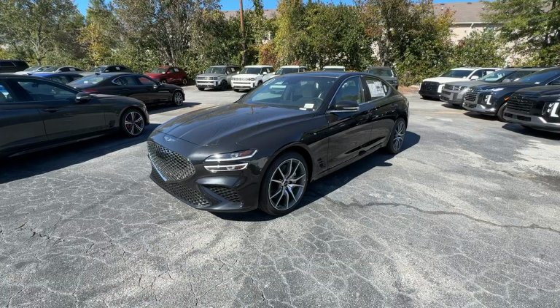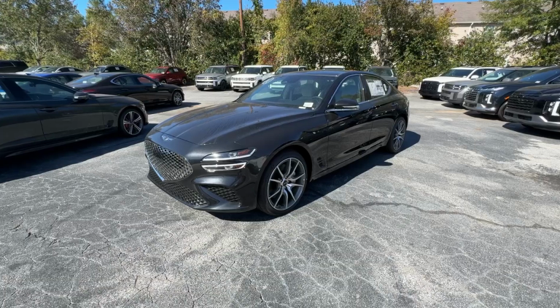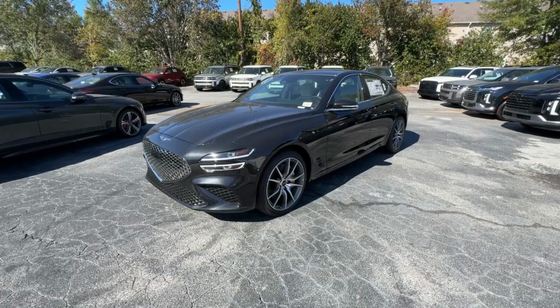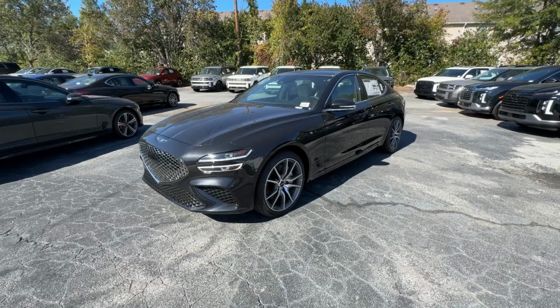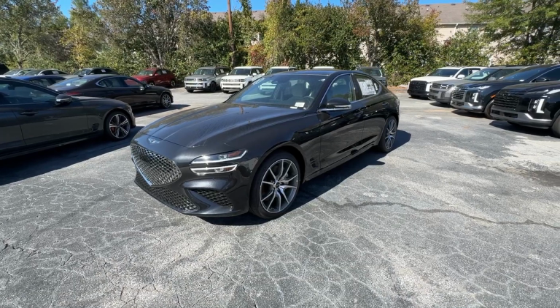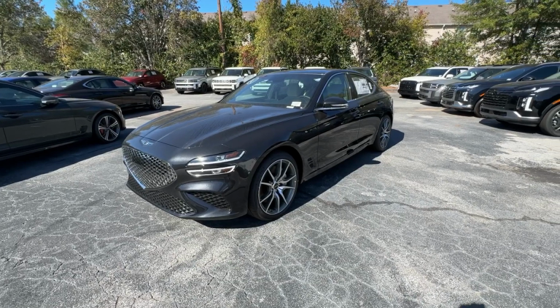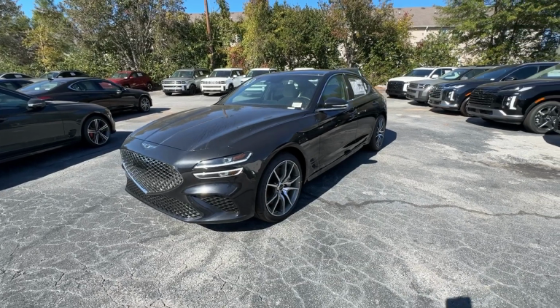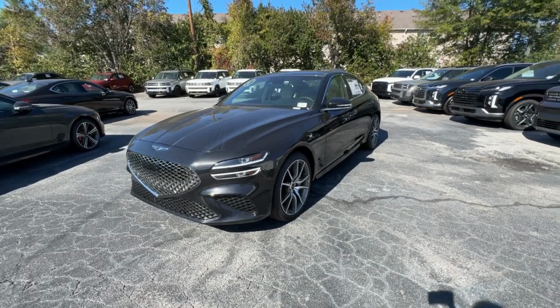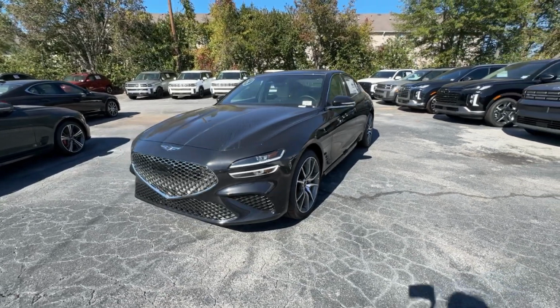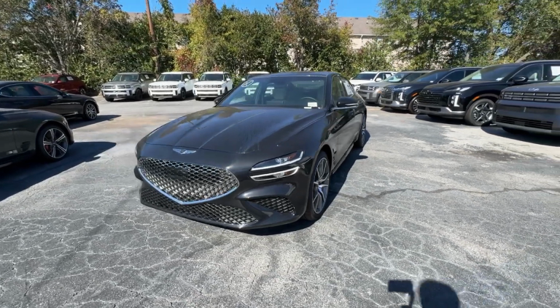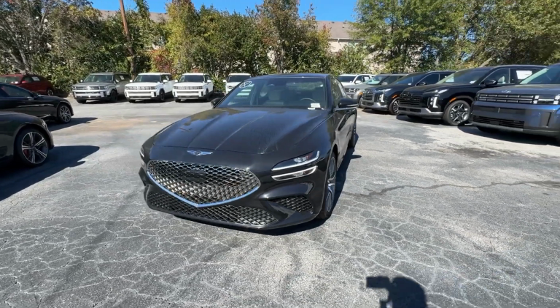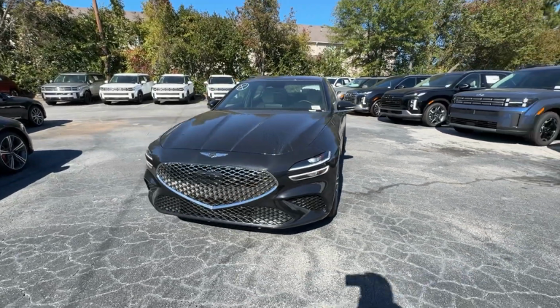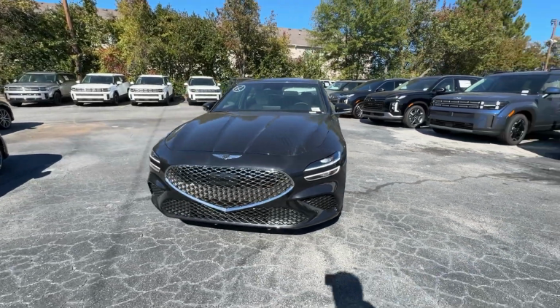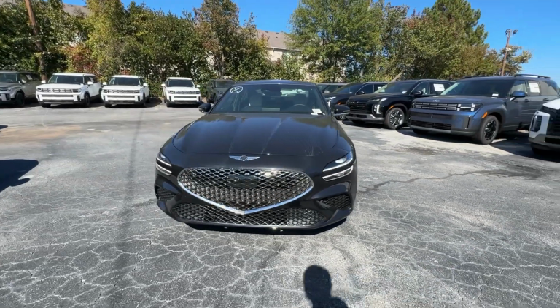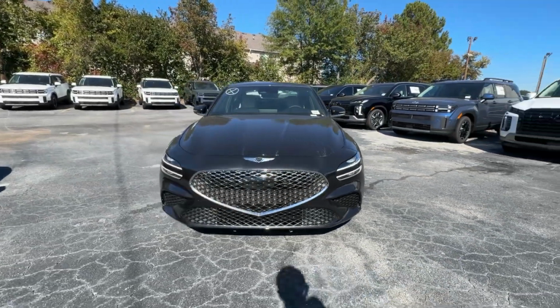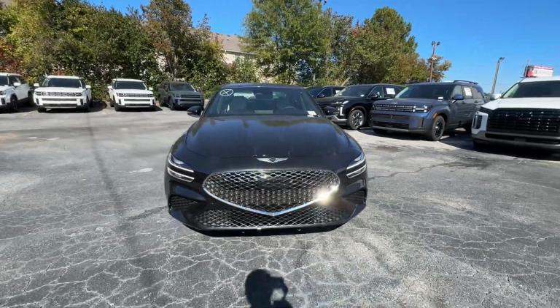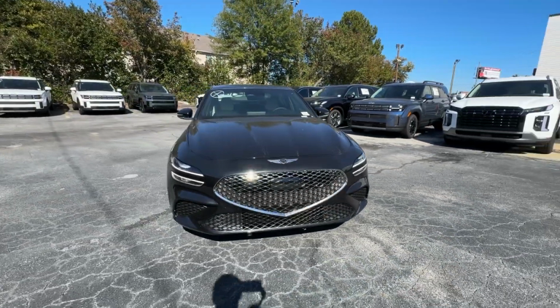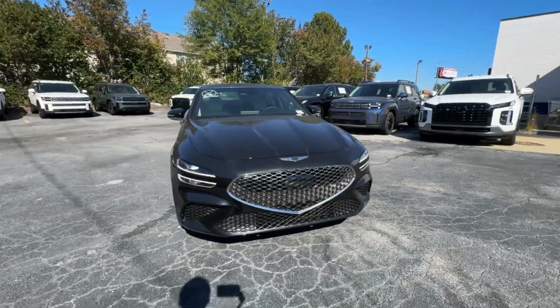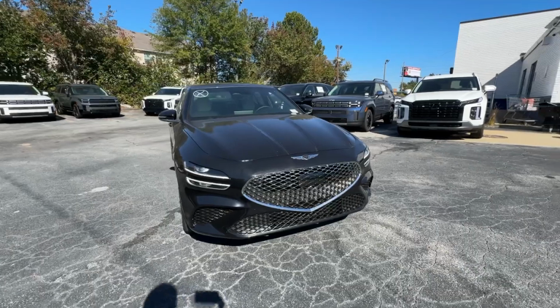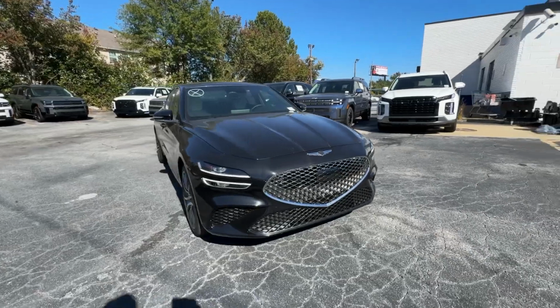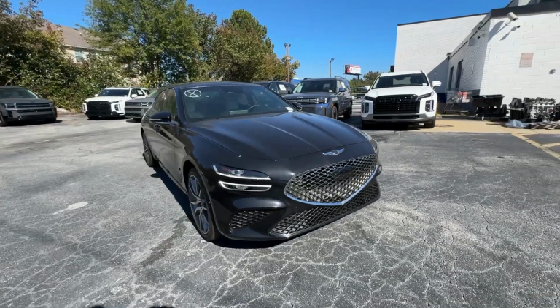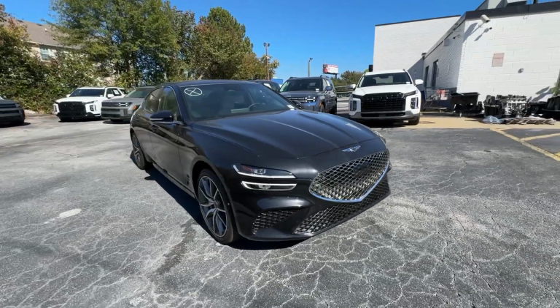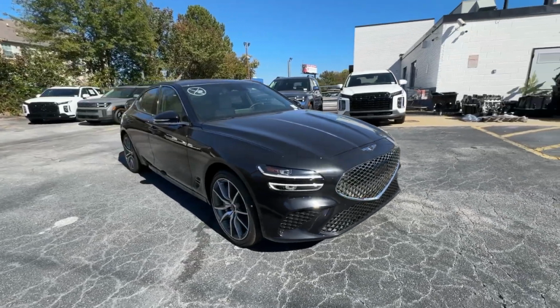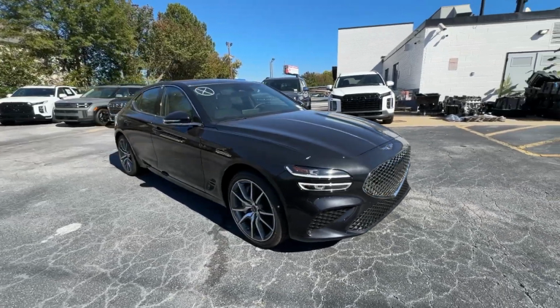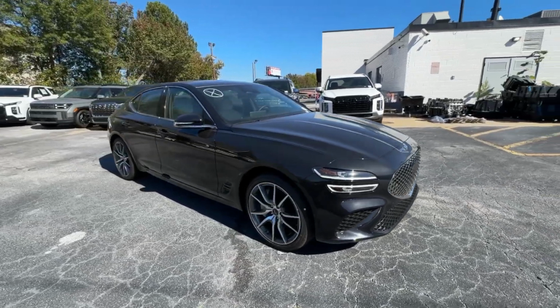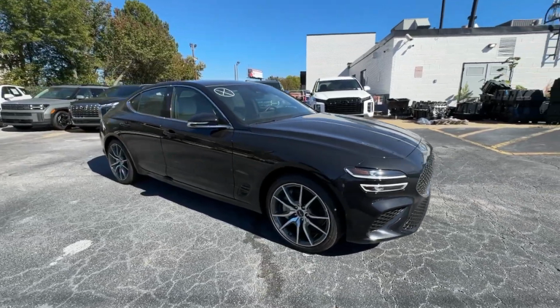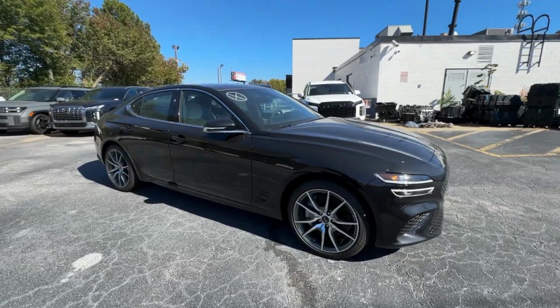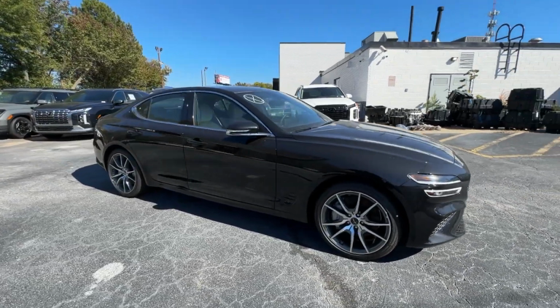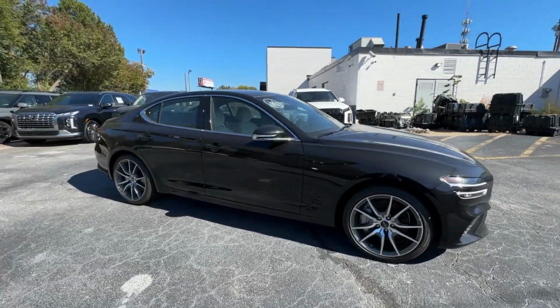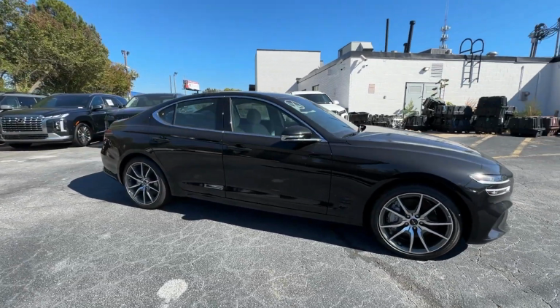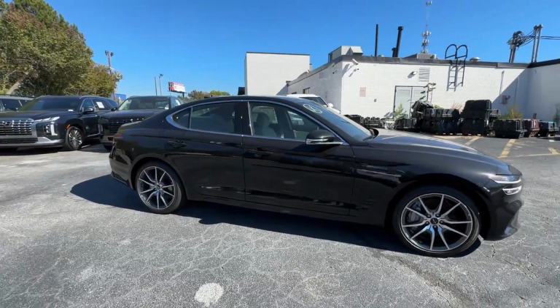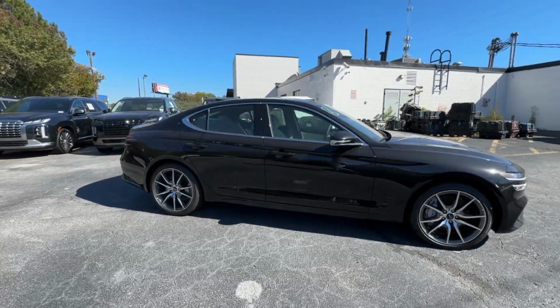Can you see yourself in the 2025 Genesis G70? Set a higher standard when you take the wheel of this striking Genesis G70.